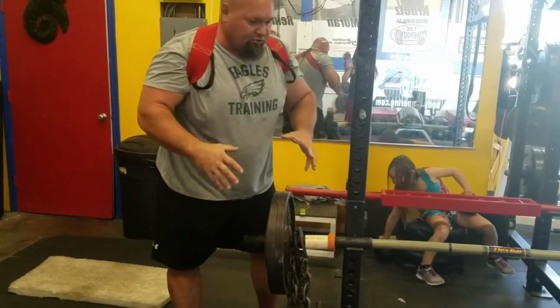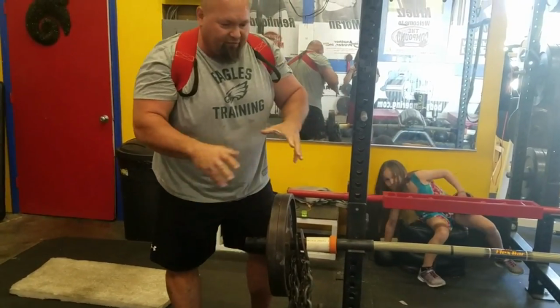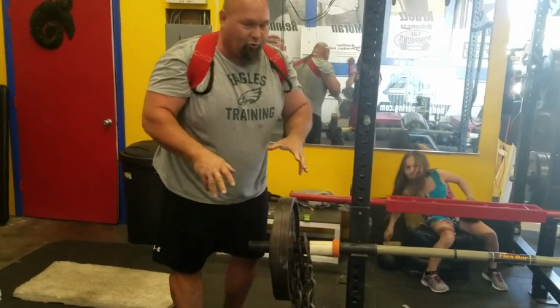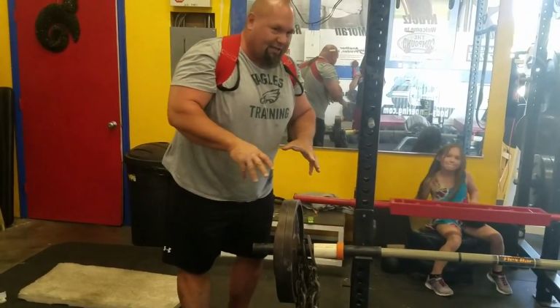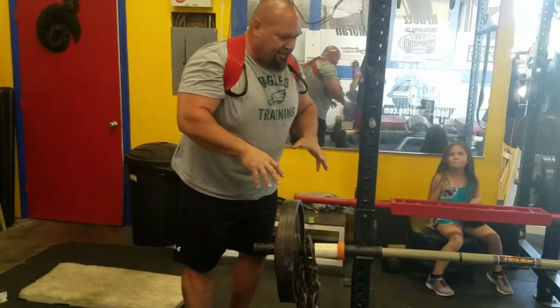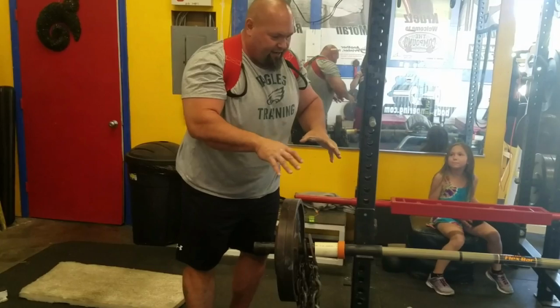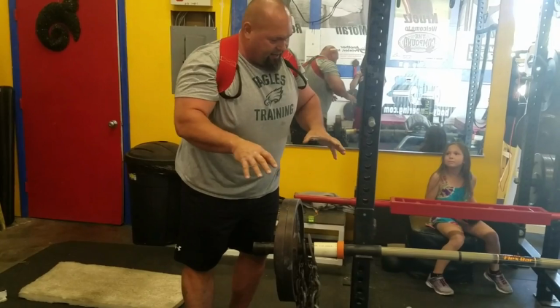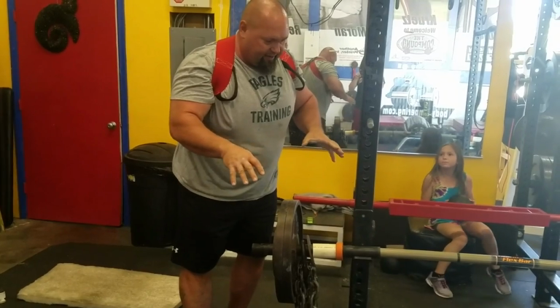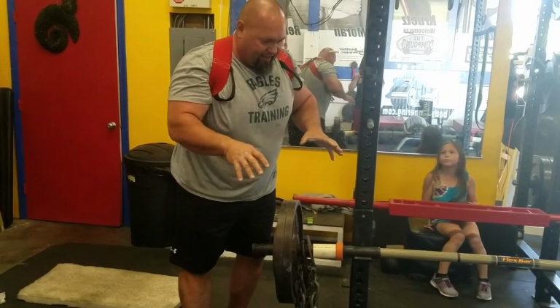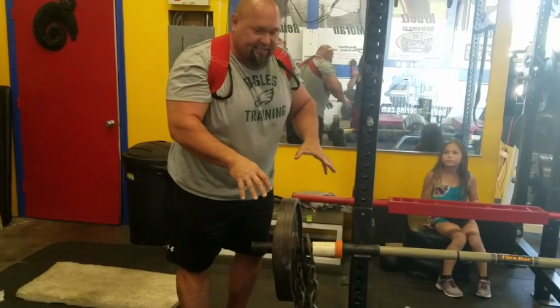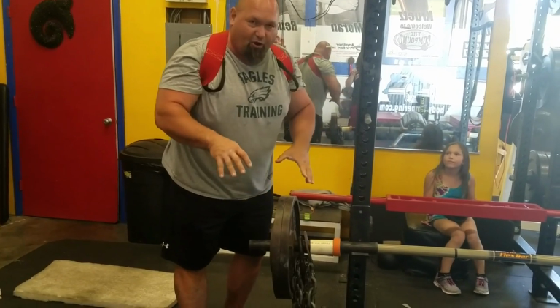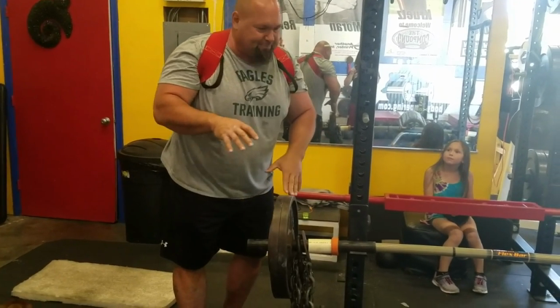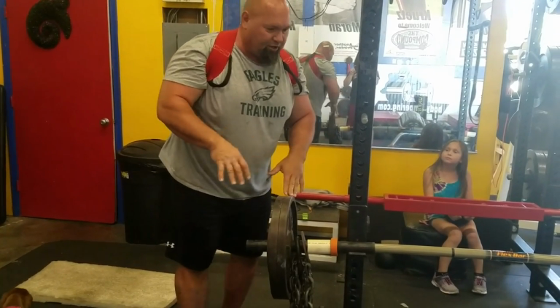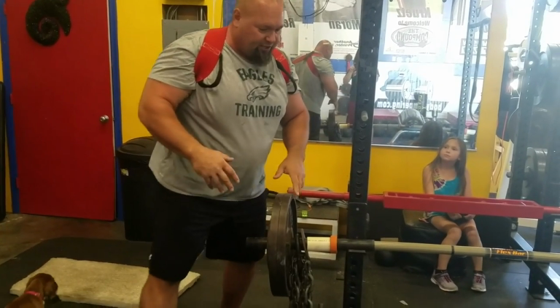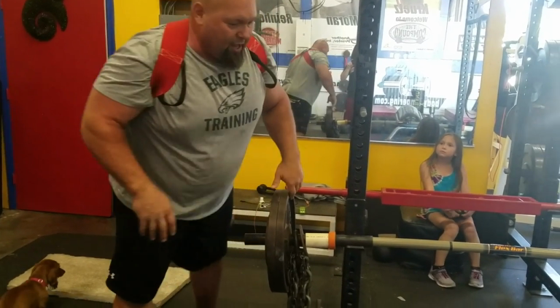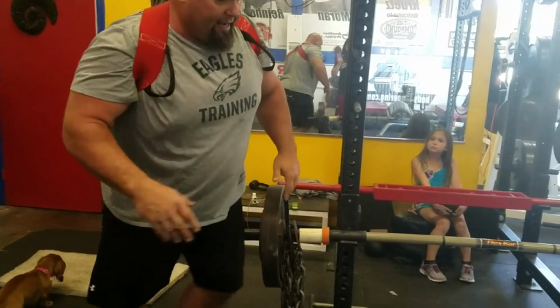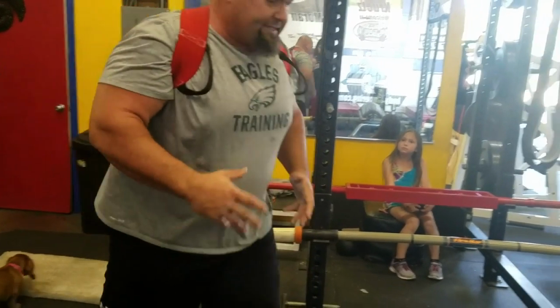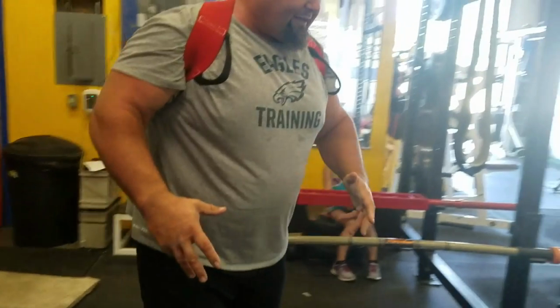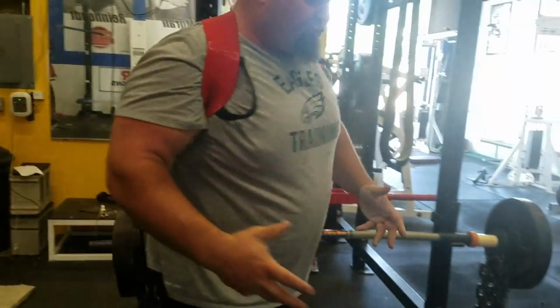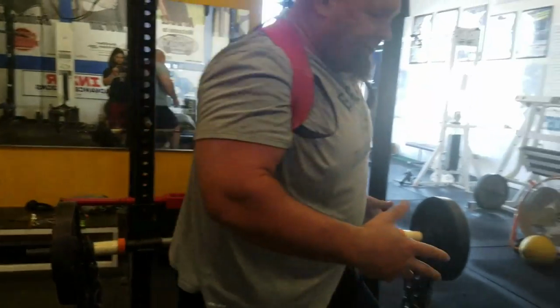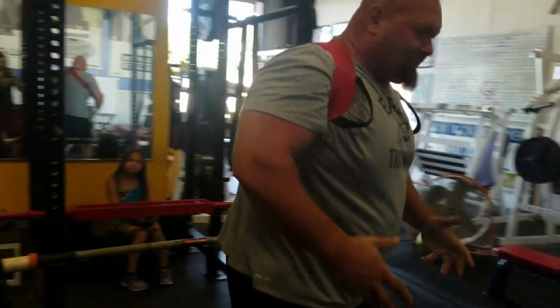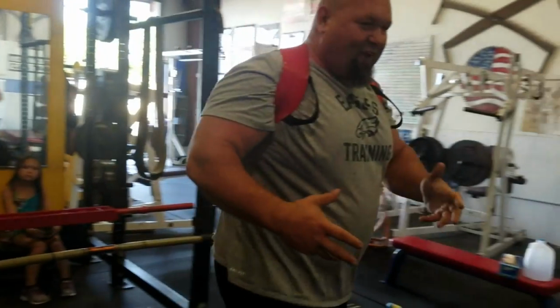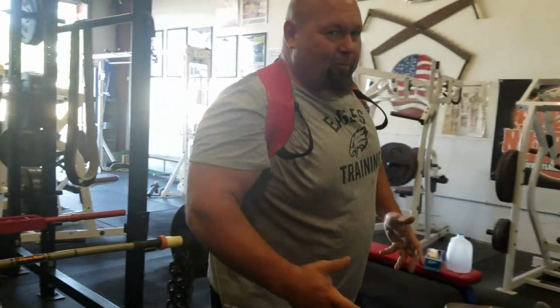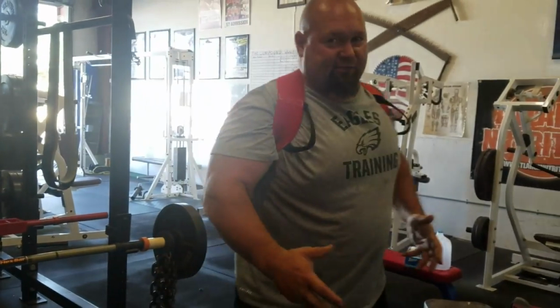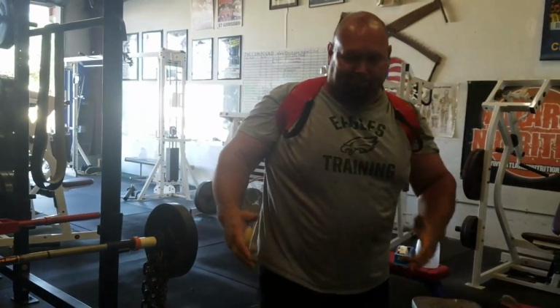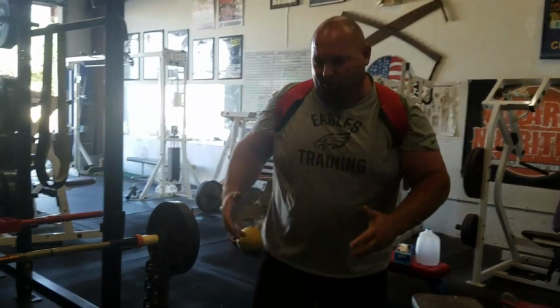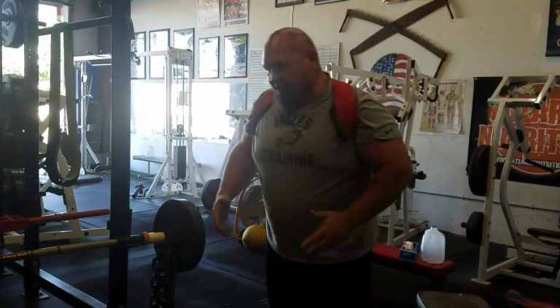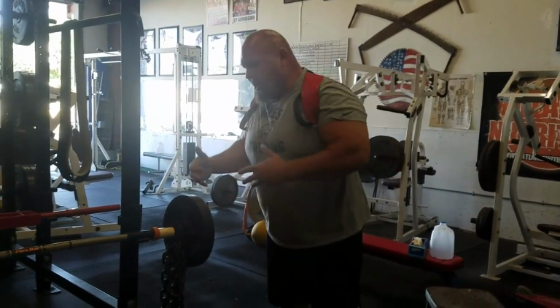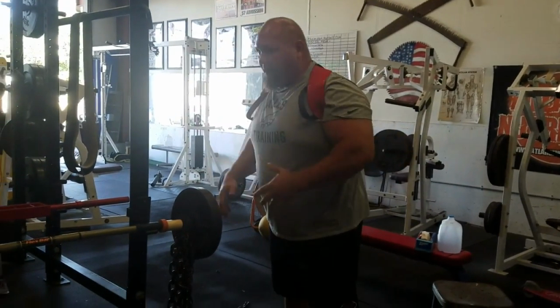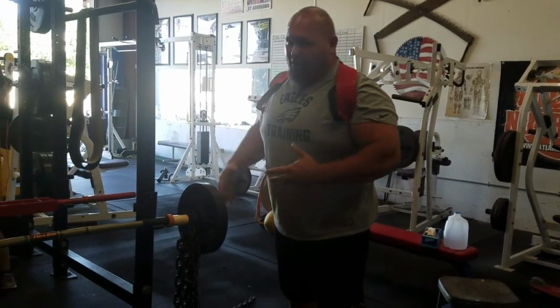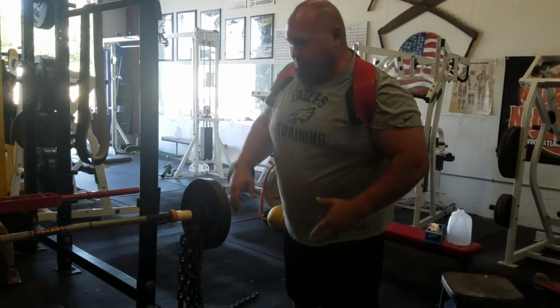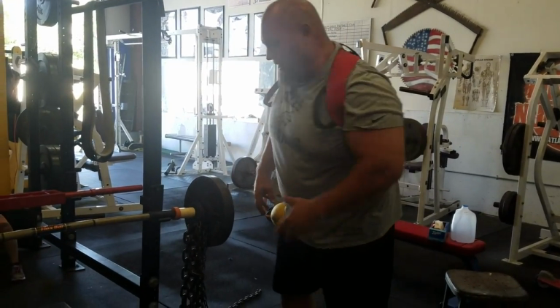I love to do floor presses and I like this bar on my speed work. I've seen Brony go up to like 500 pounds with this bar, so it's going to hold up no matter what you put on it.